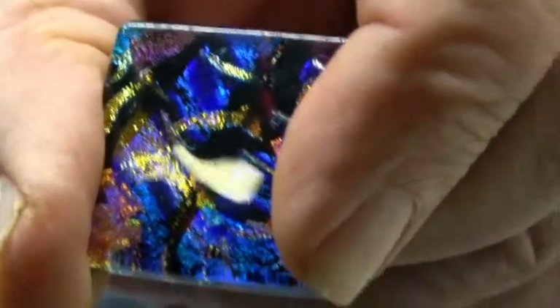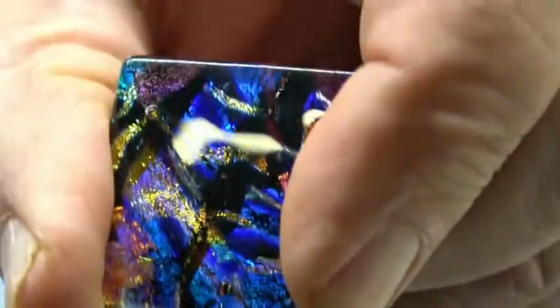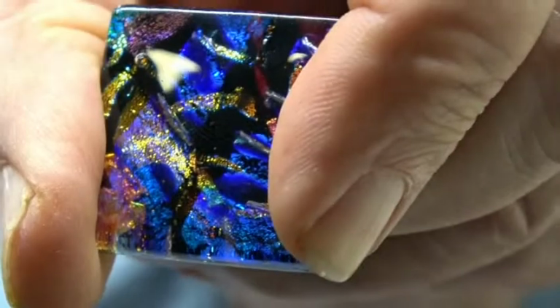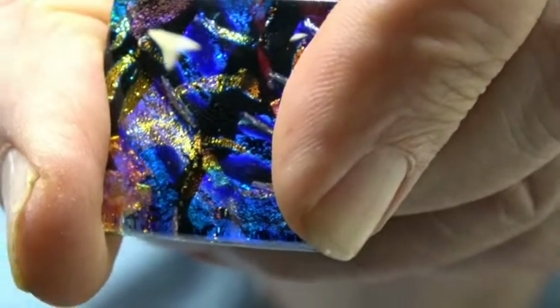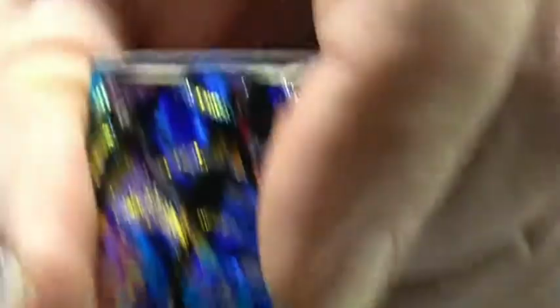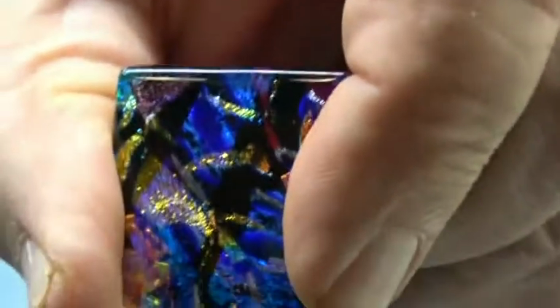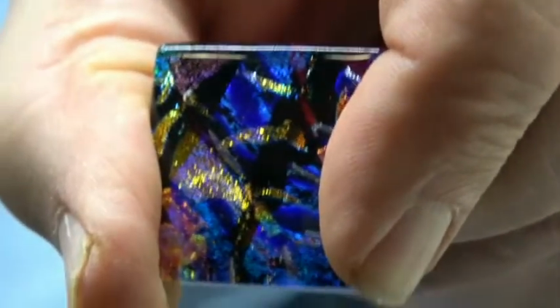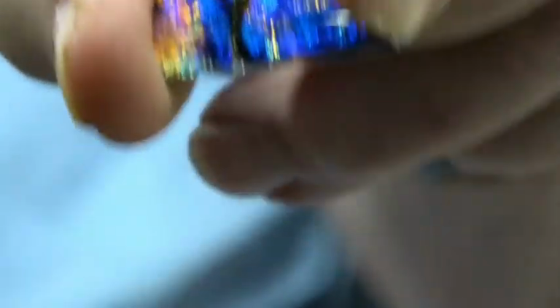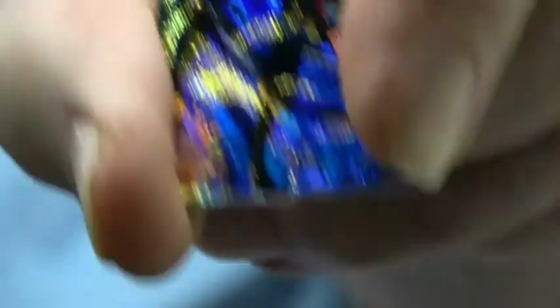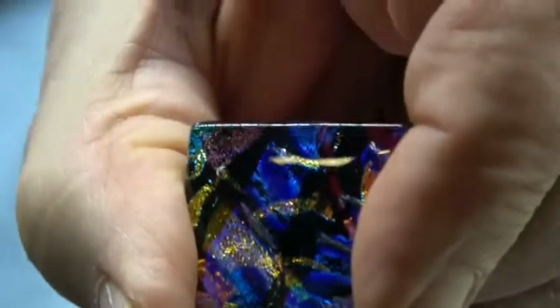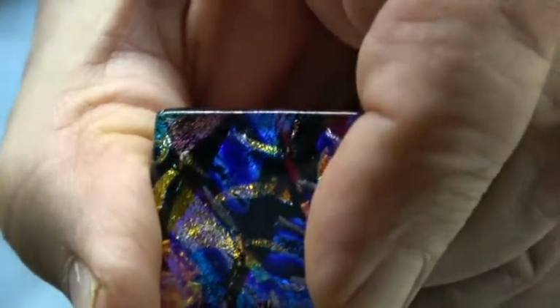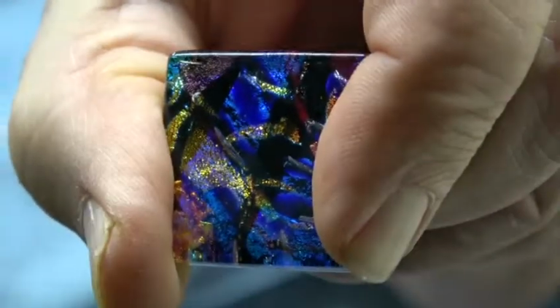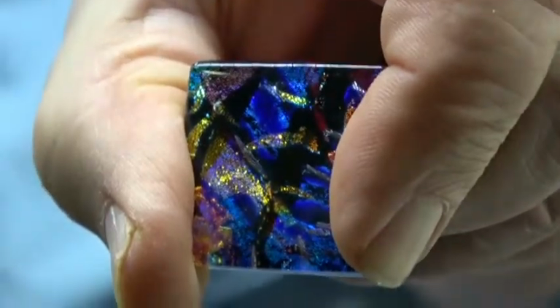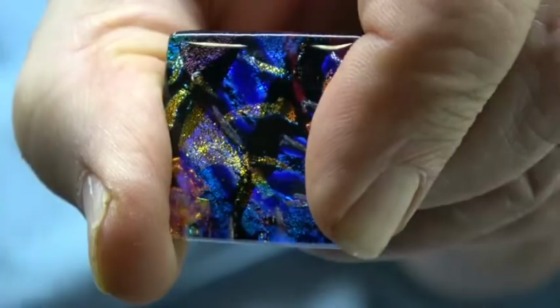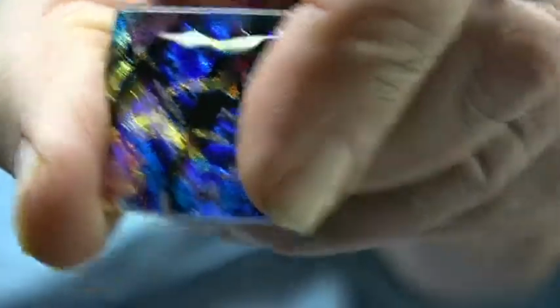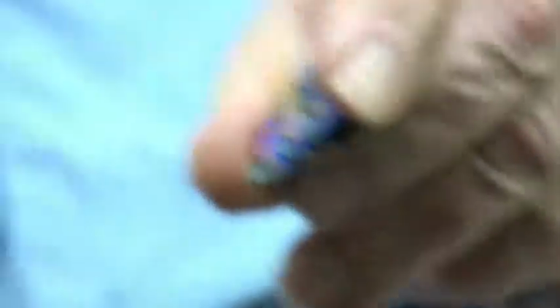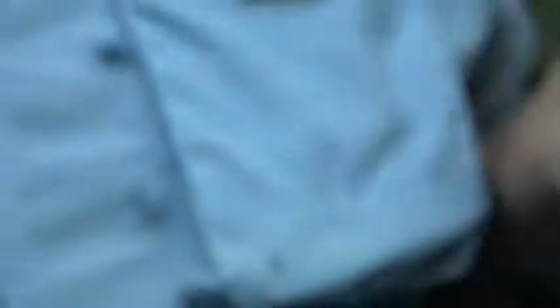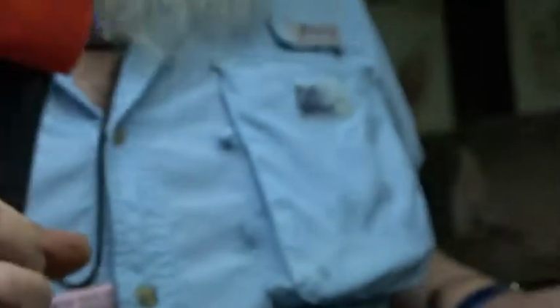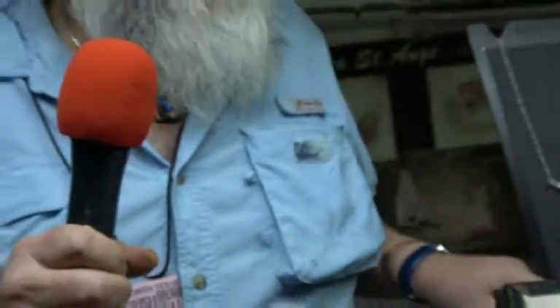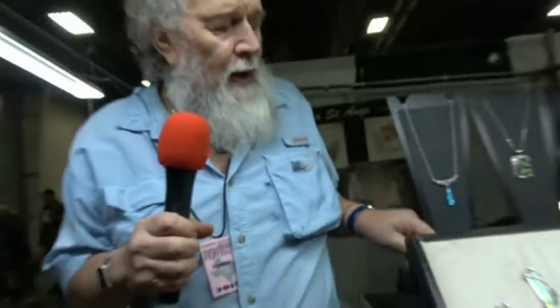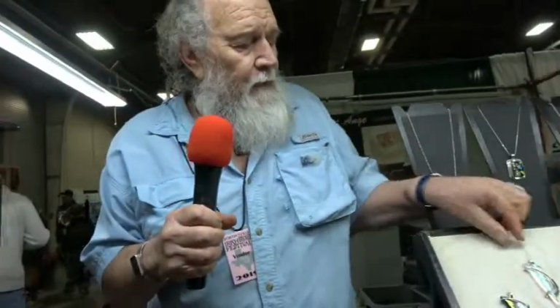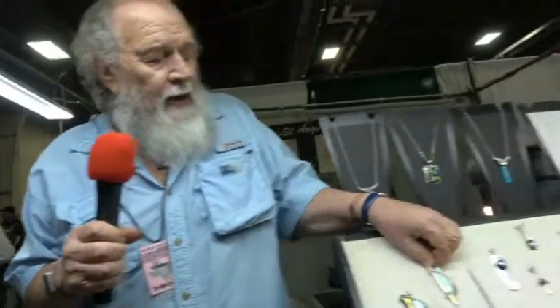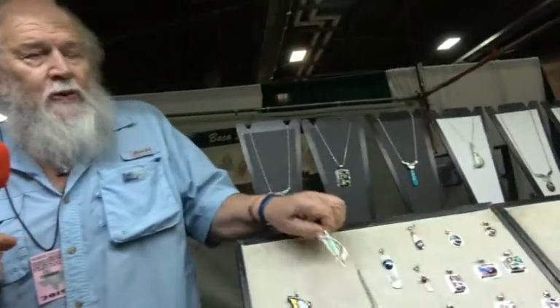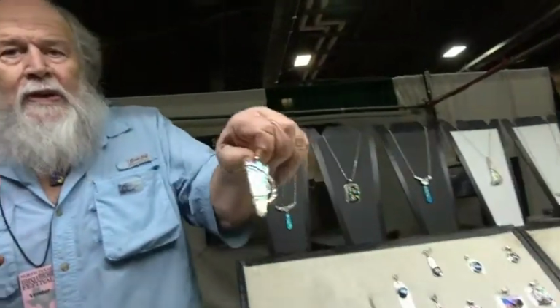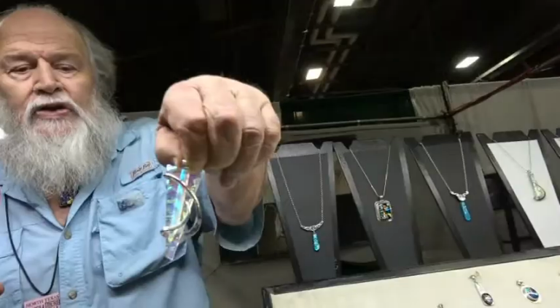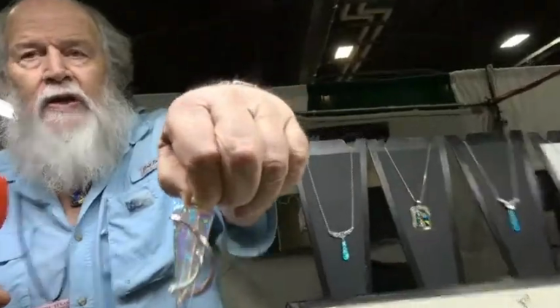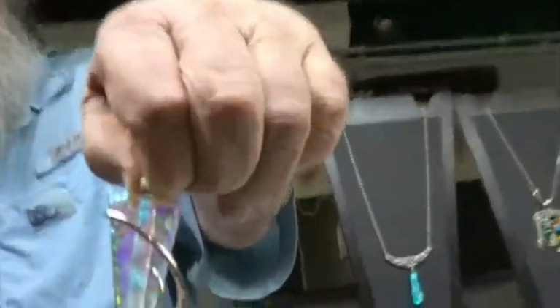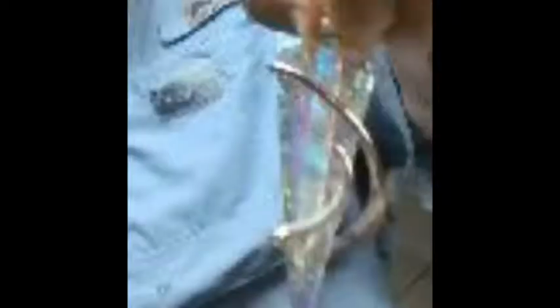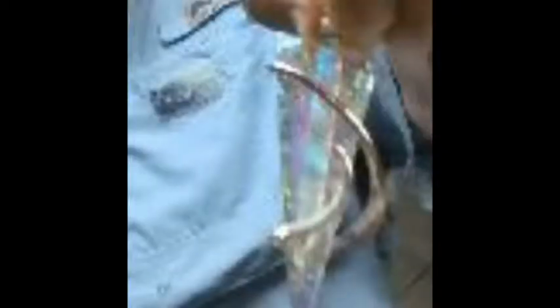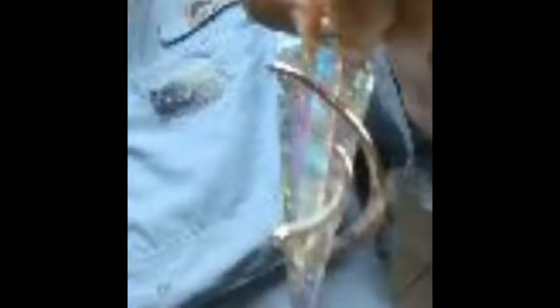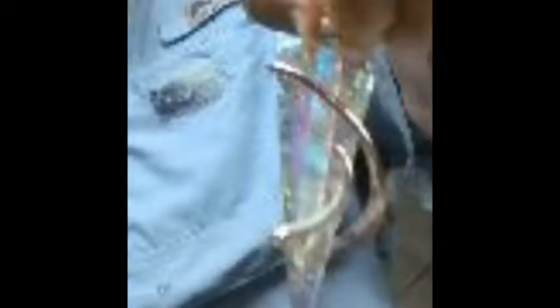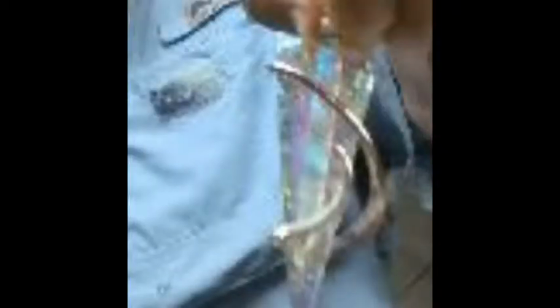We heat it up to 1,500 degrees and that melts it all together. That's what gives us the three dimensions and all that color. The other thing we do is we work with a lot of sterling silver, and that just complements the glass.